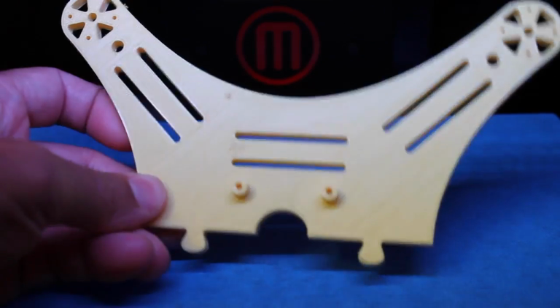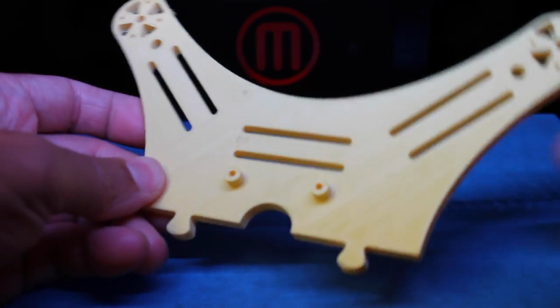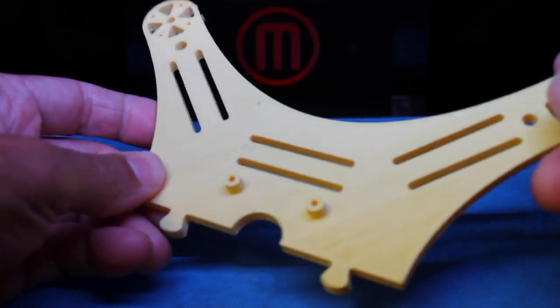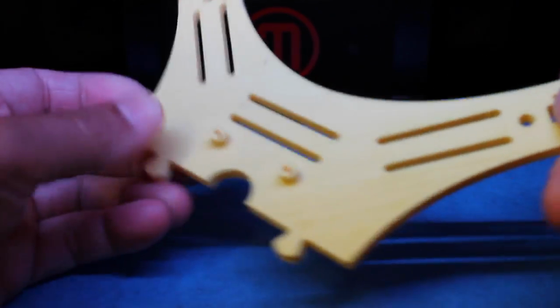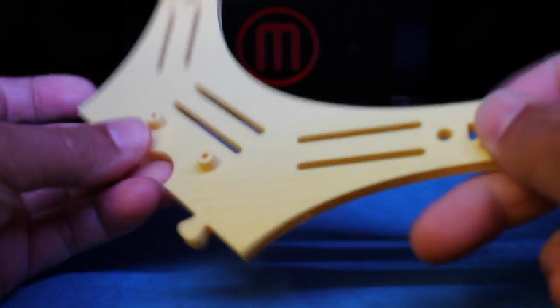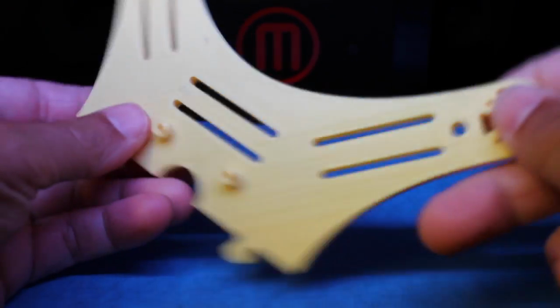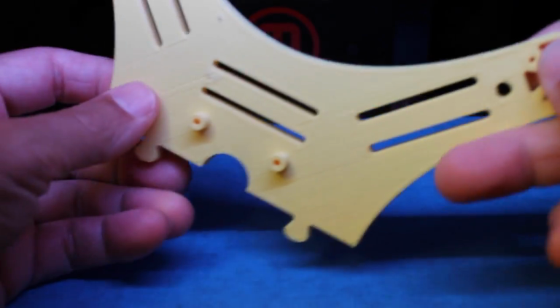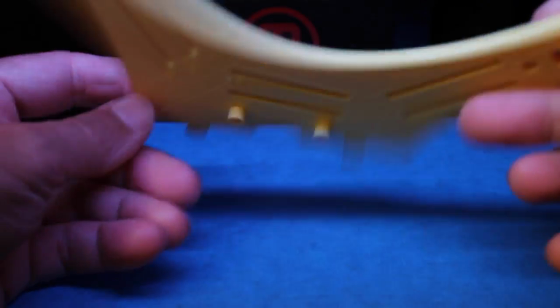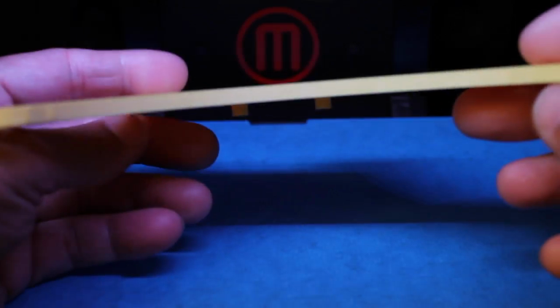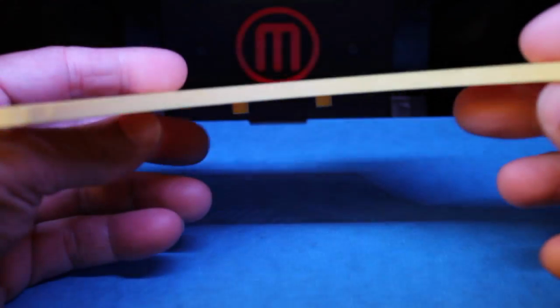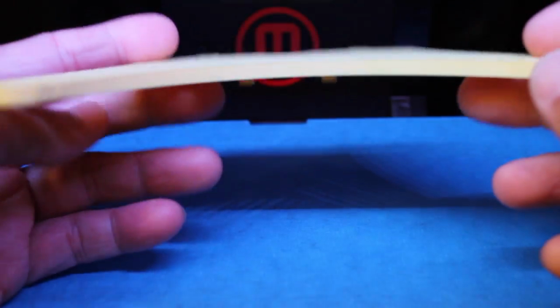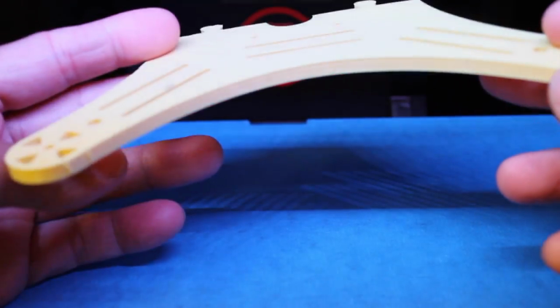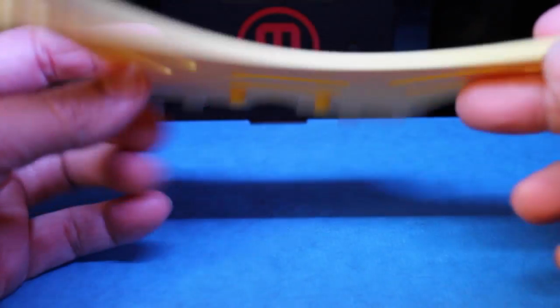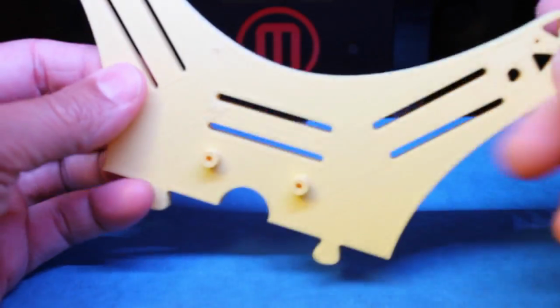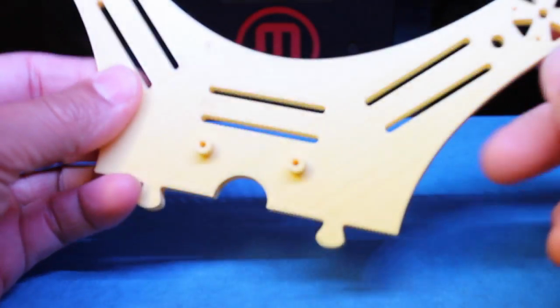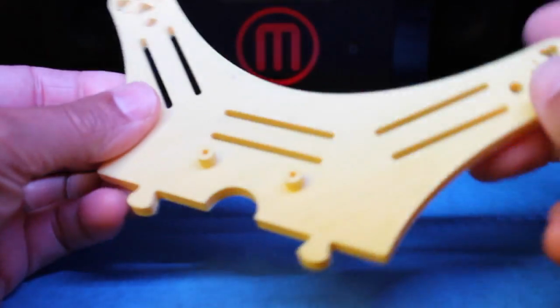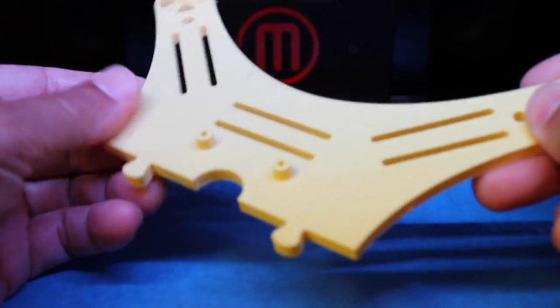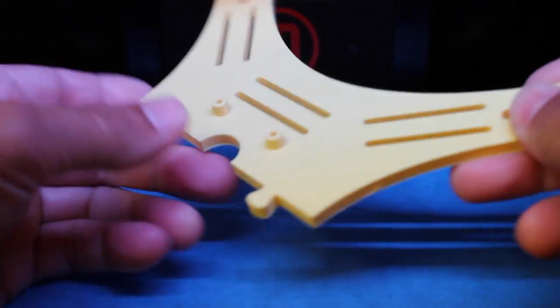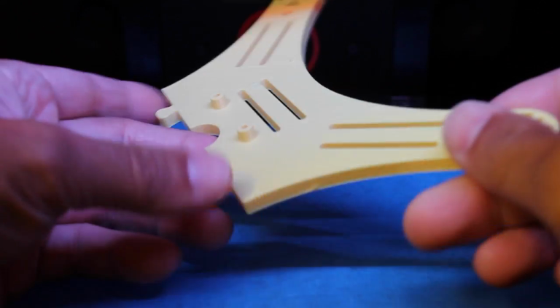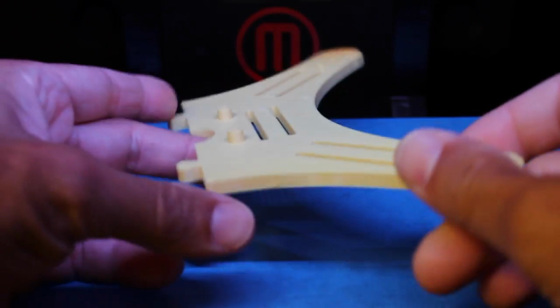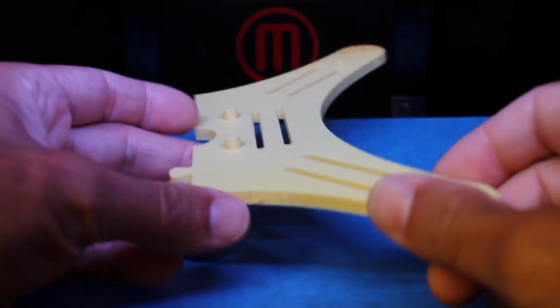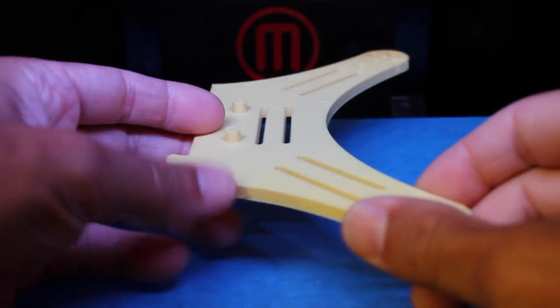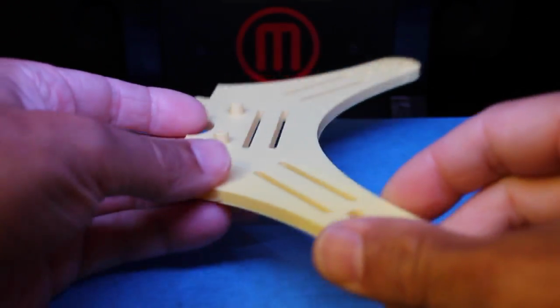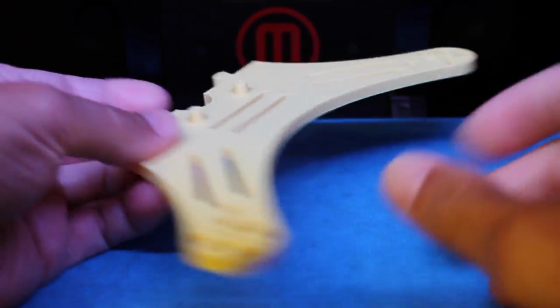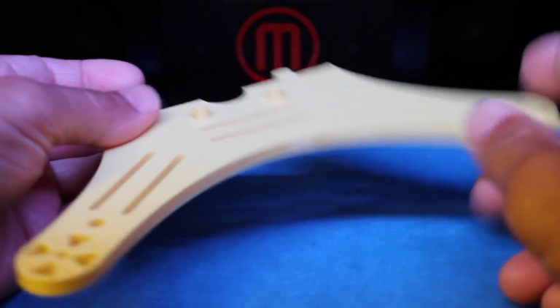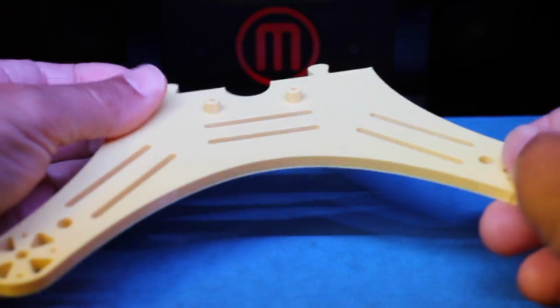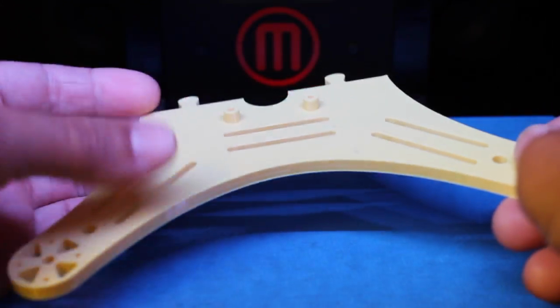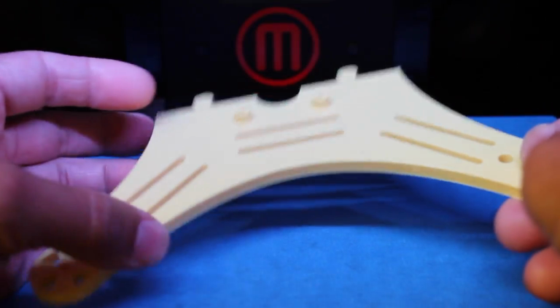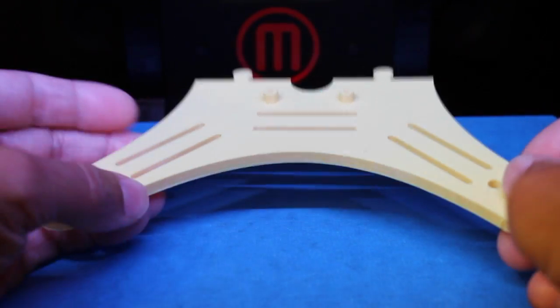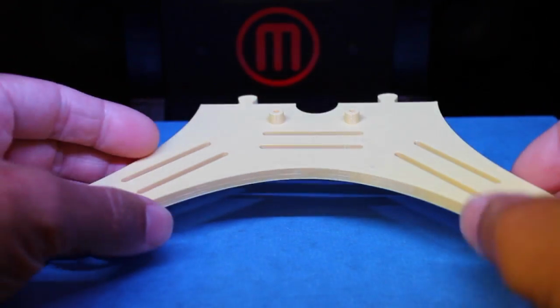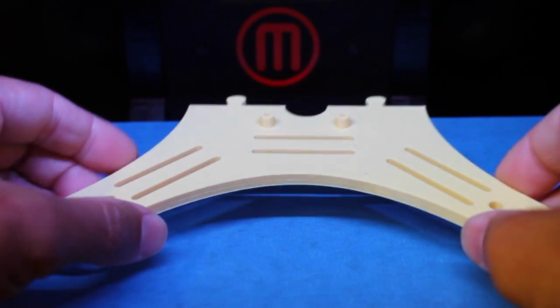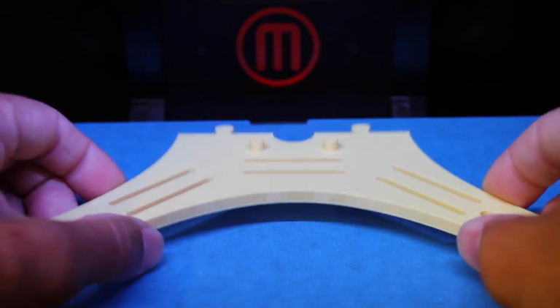When working on a design like this, you can really do several iterations of it, and in doing that there's a lot of PLA that you're using.